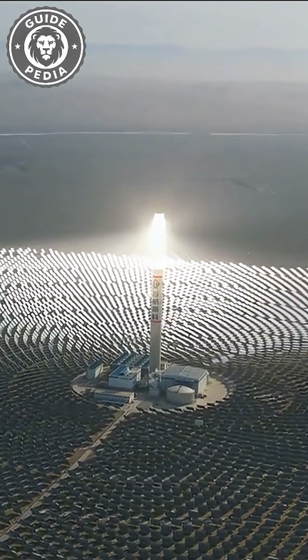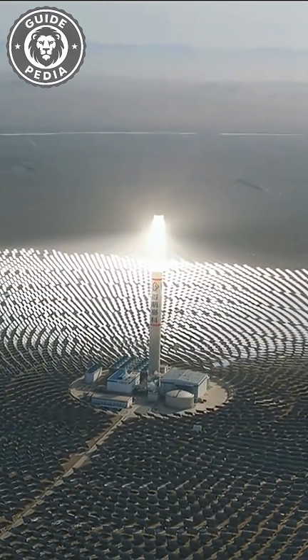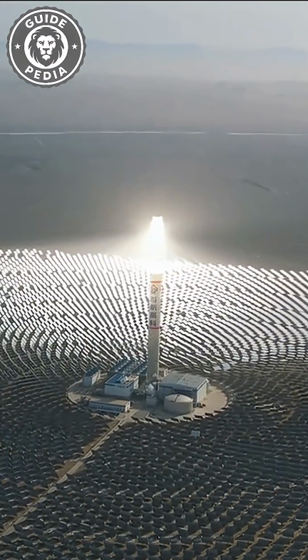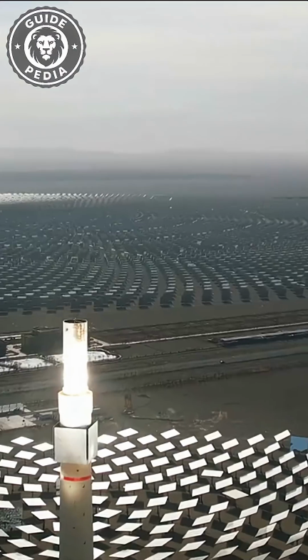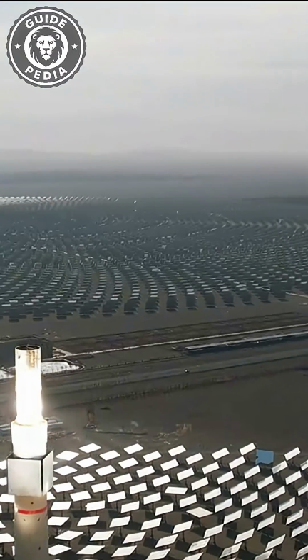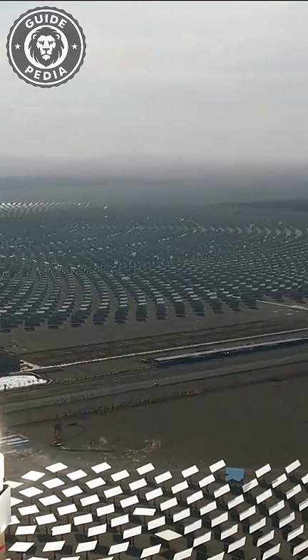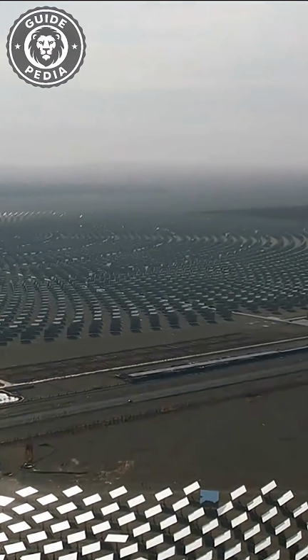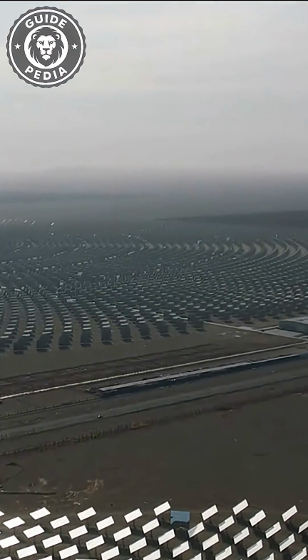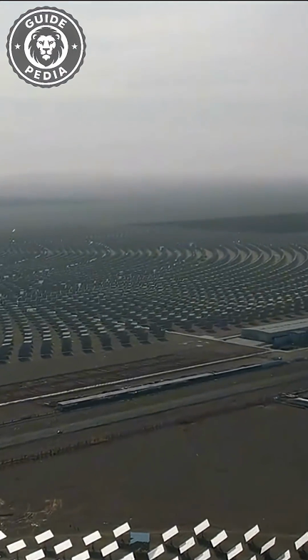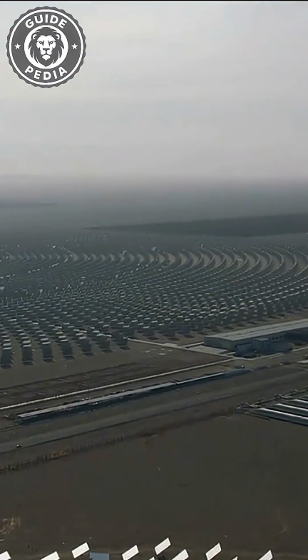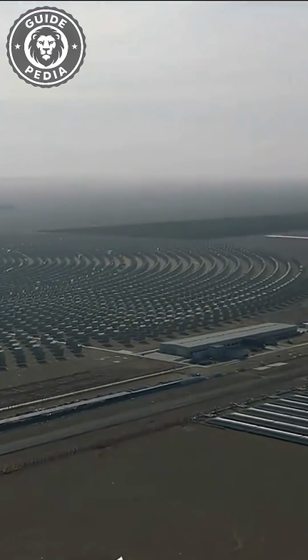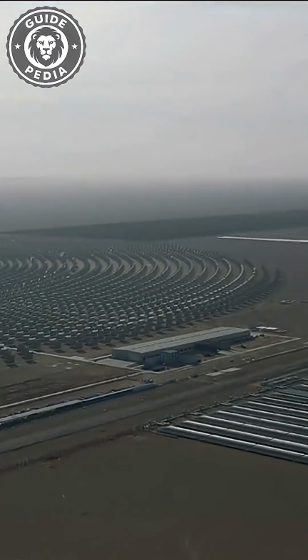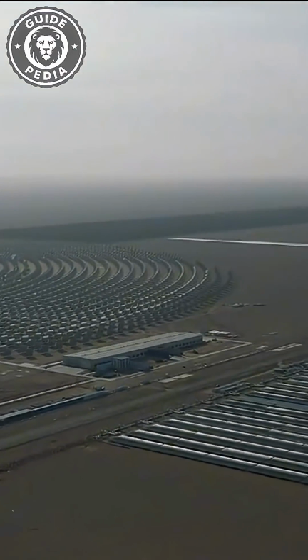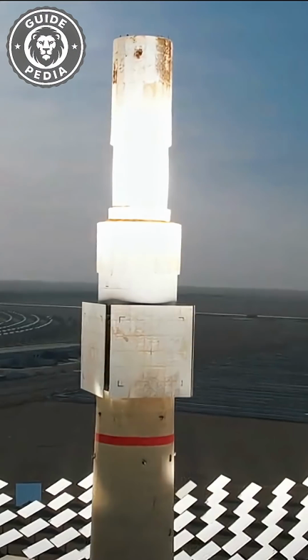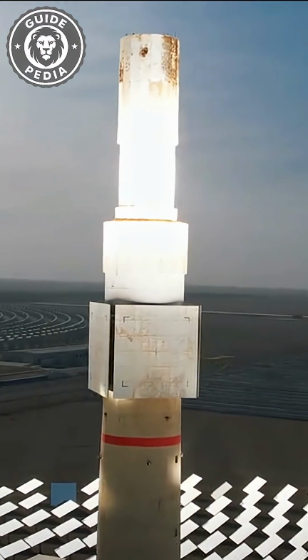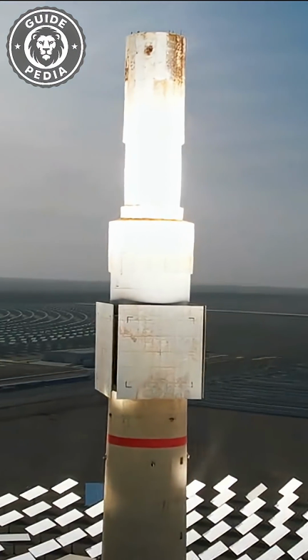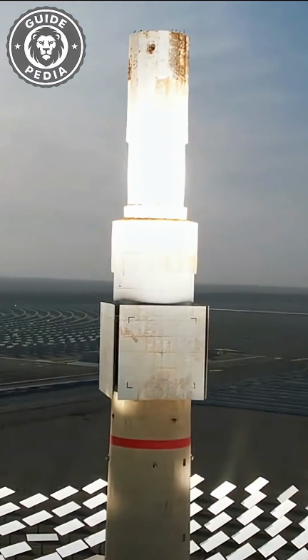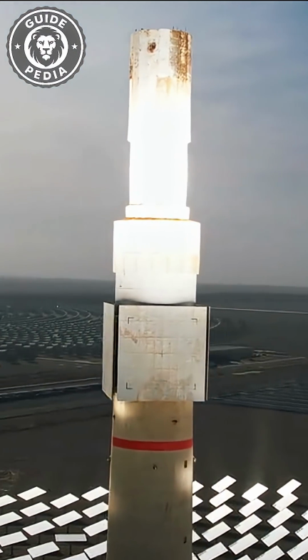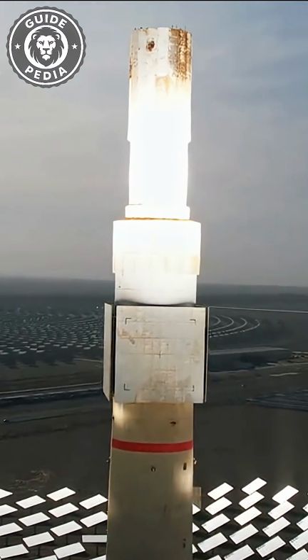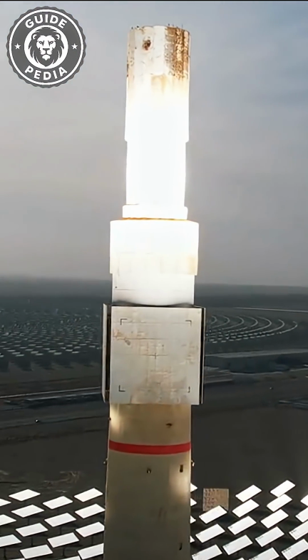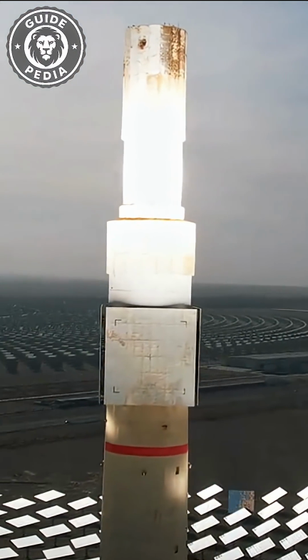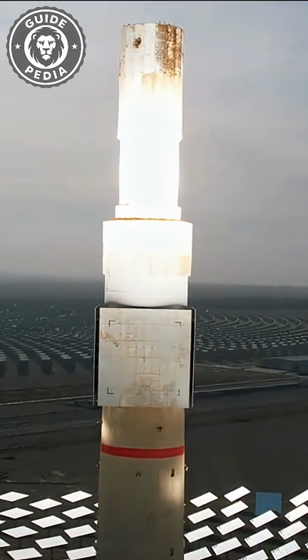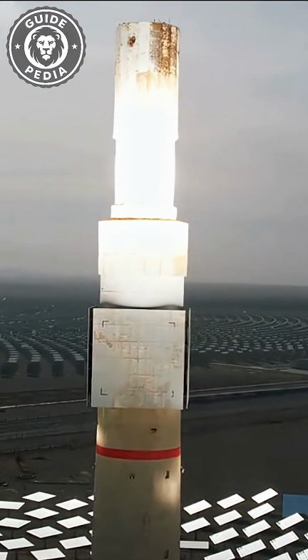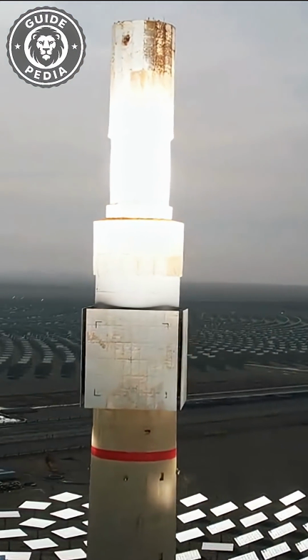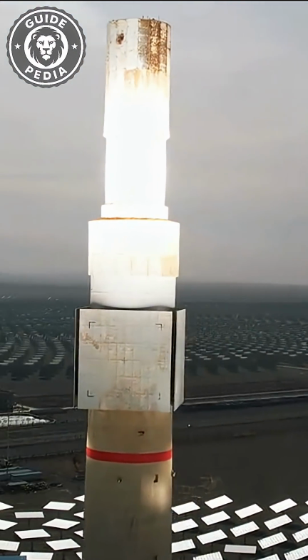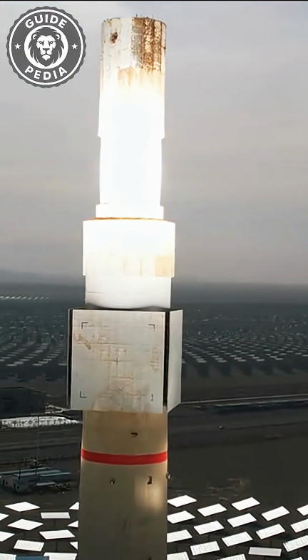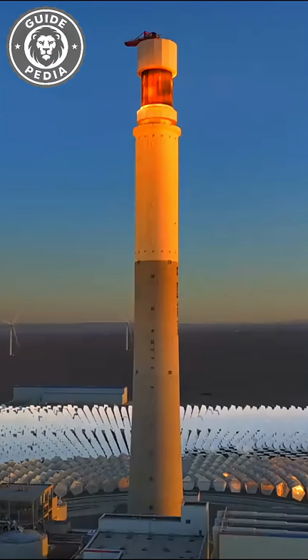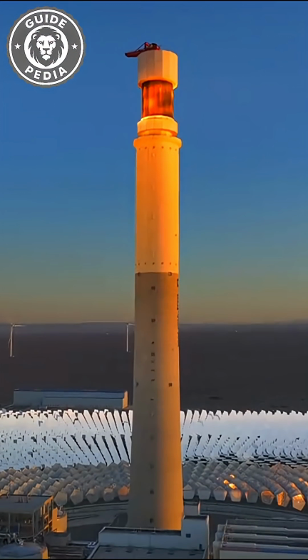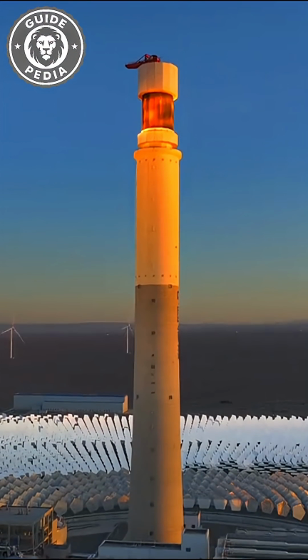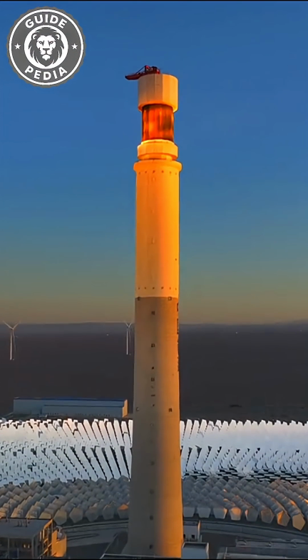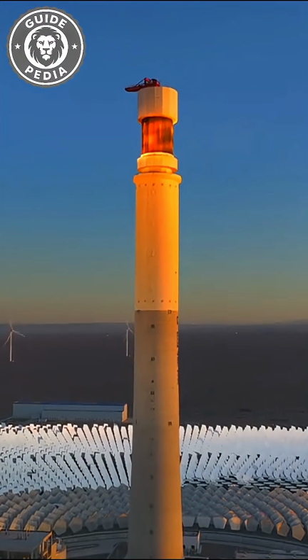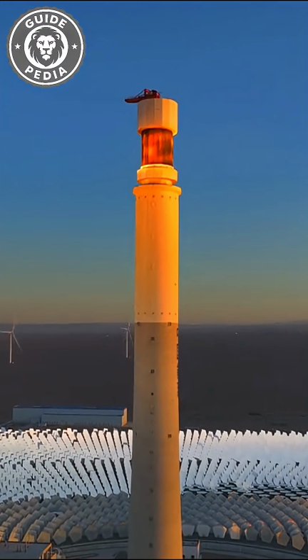However, its operating principle differs from photovoltaic power generation. It doesn't convert sunlight directly into electricity. Instead, it uses molten salt as a medium for thermal power generation. The mirrors focus sunlight to heat the molten salt.